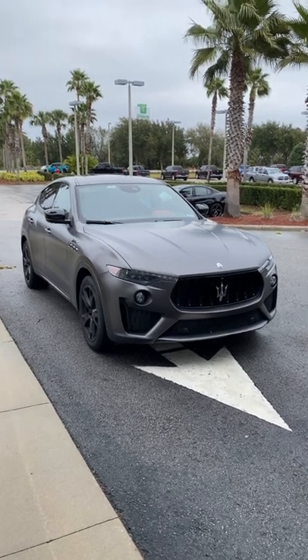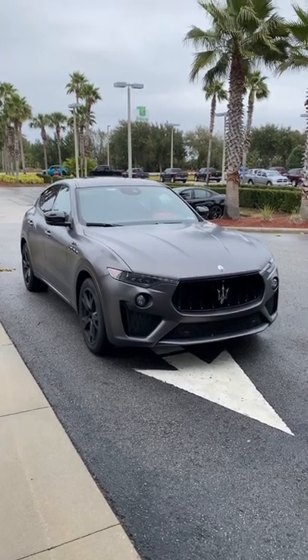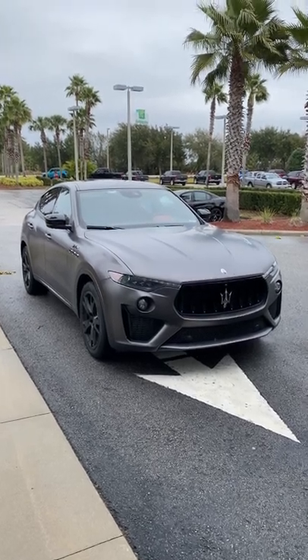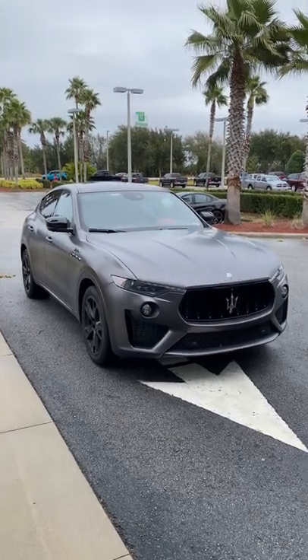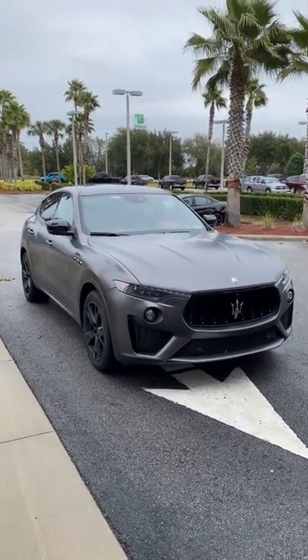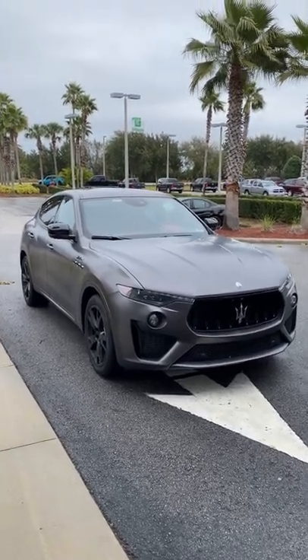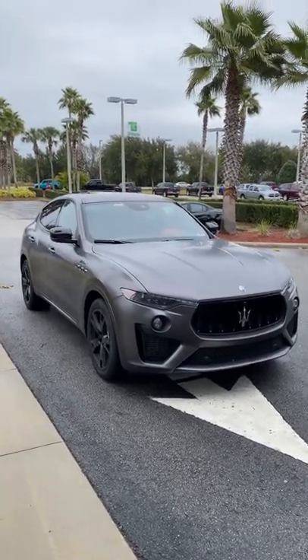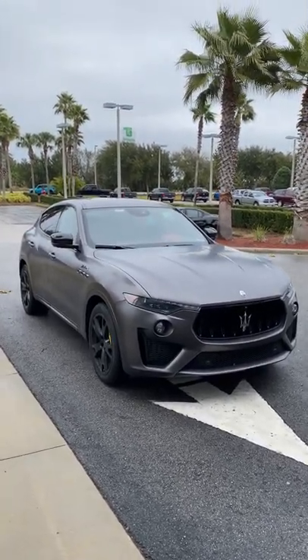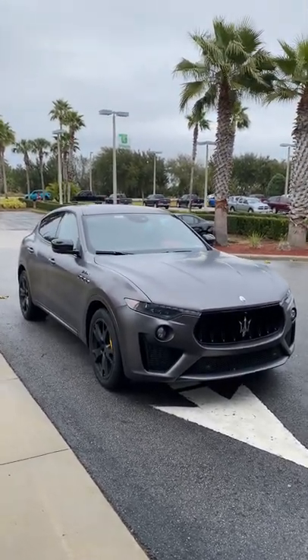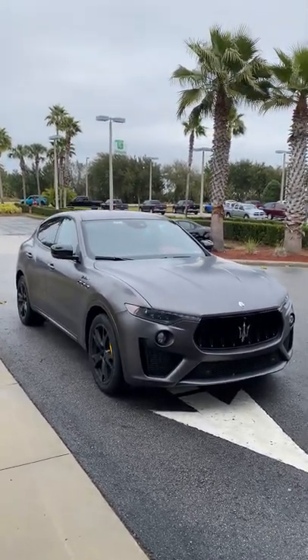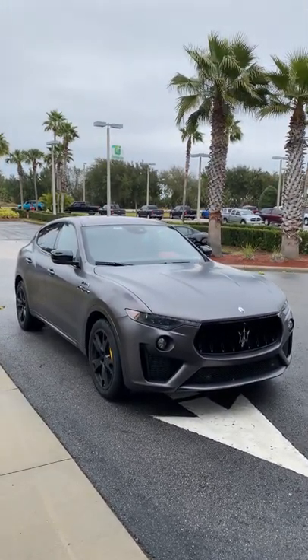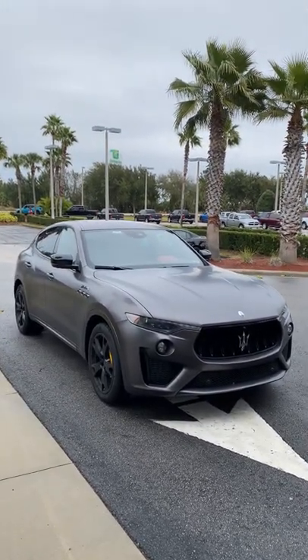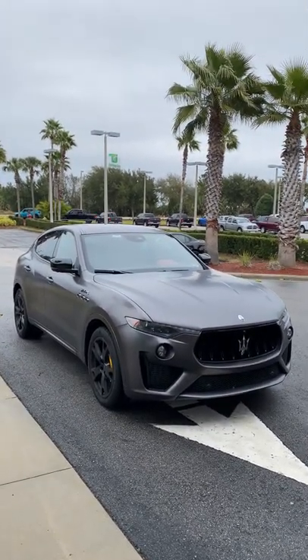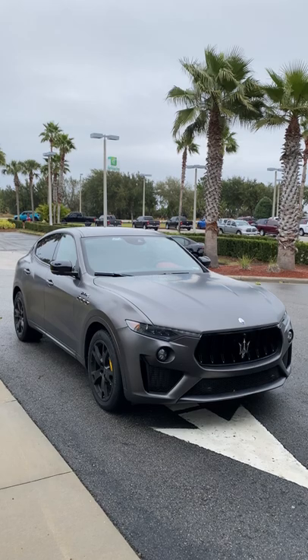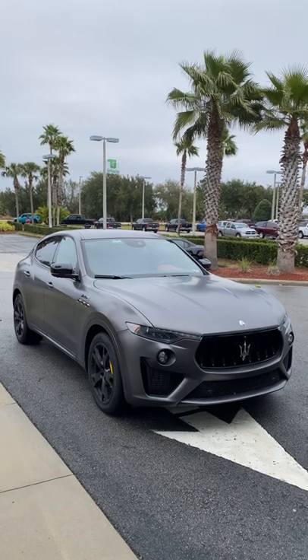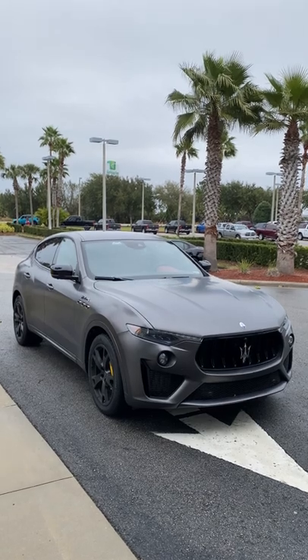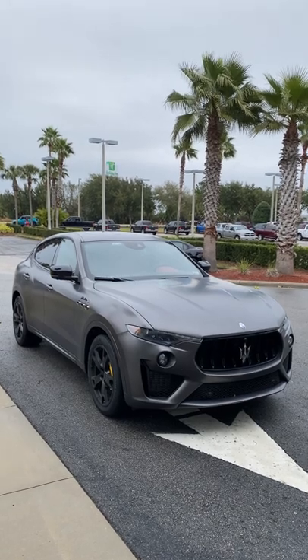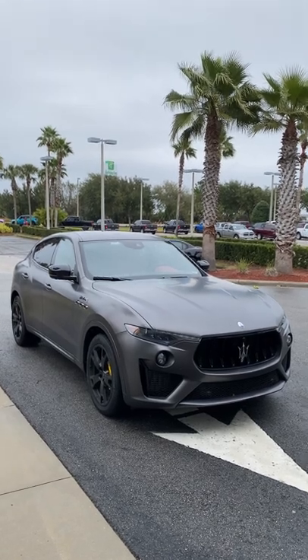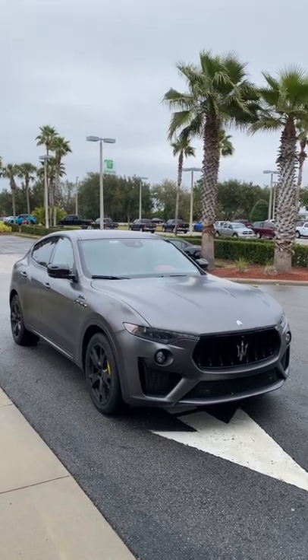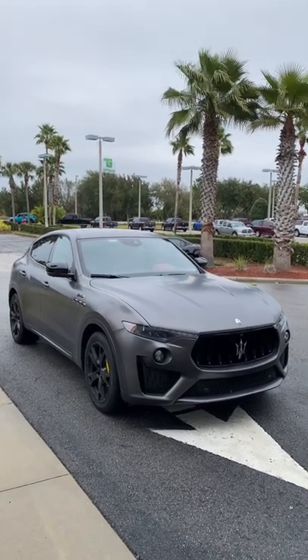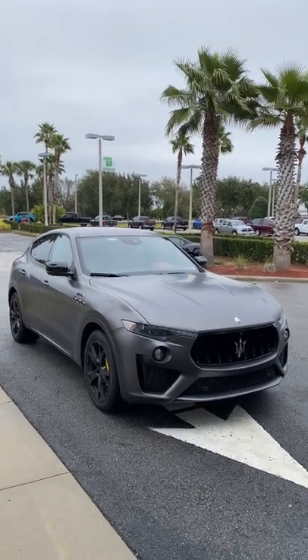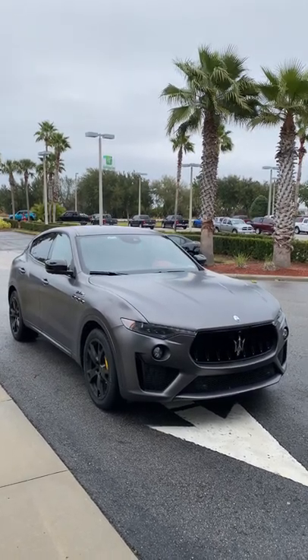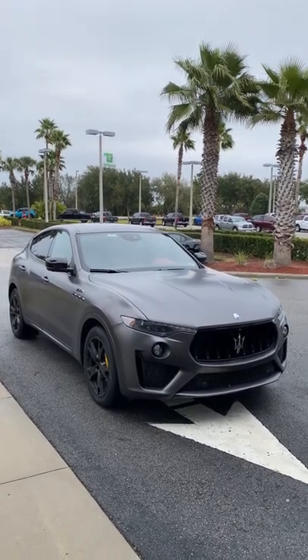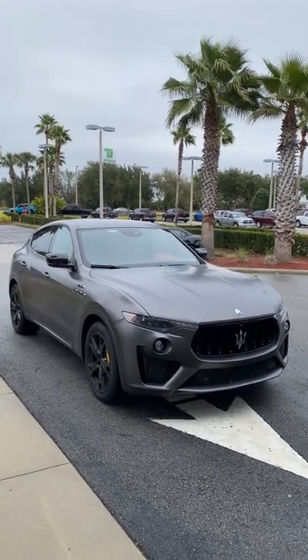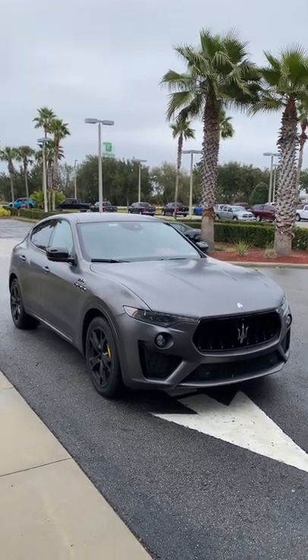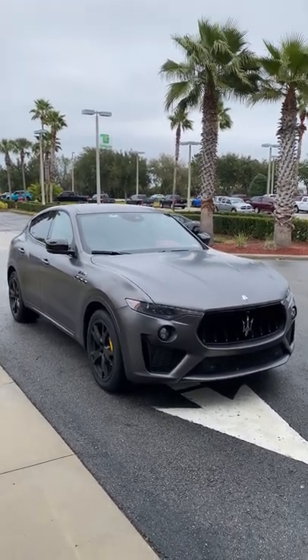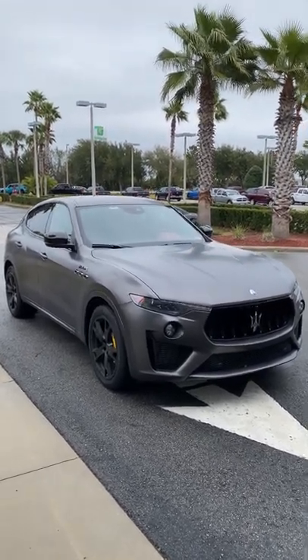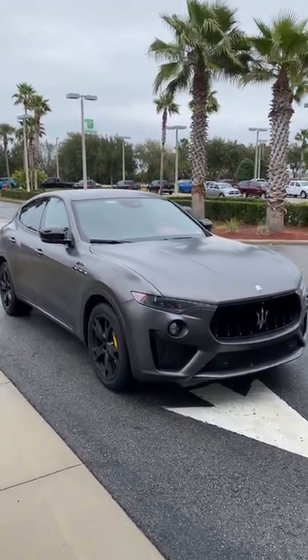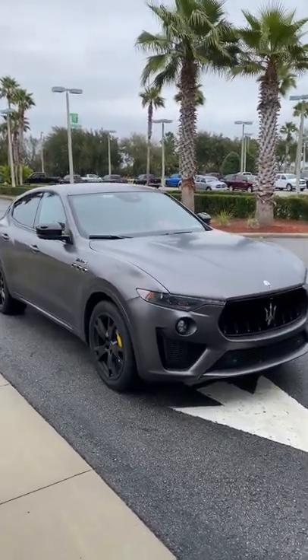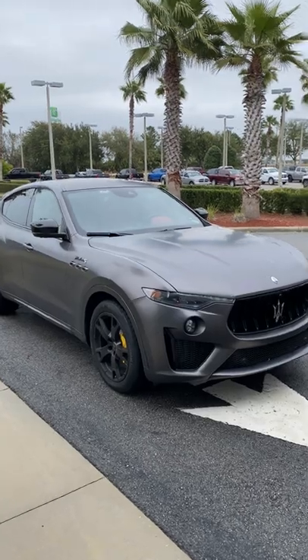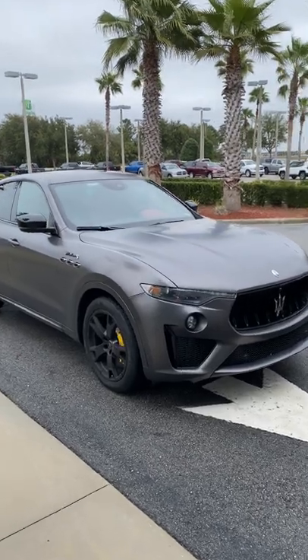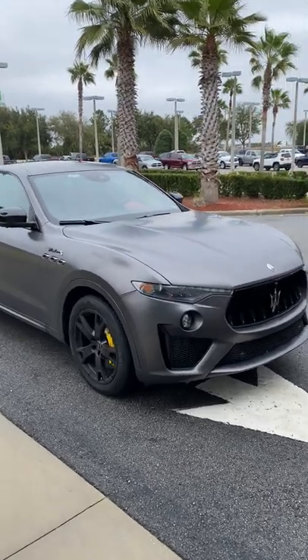What's good guys? I have to show this quick clip of this 2022 Maserati Levante Modena S in matte Grigio Maratea with yellow calipers and red interior.